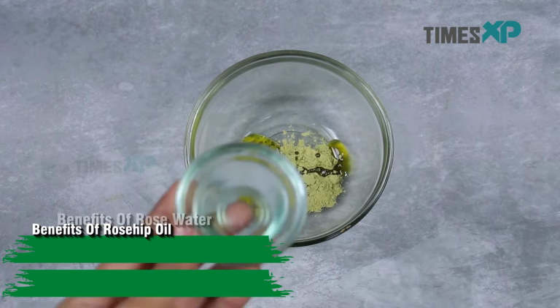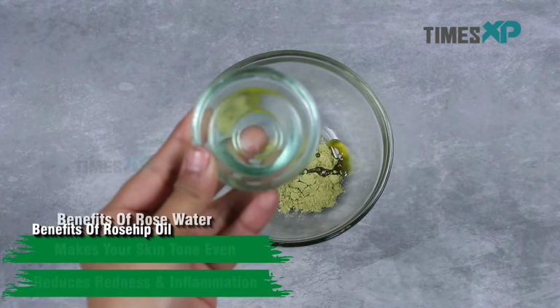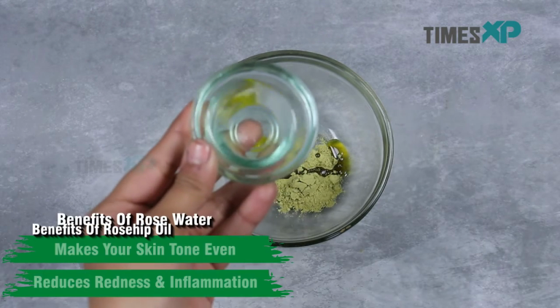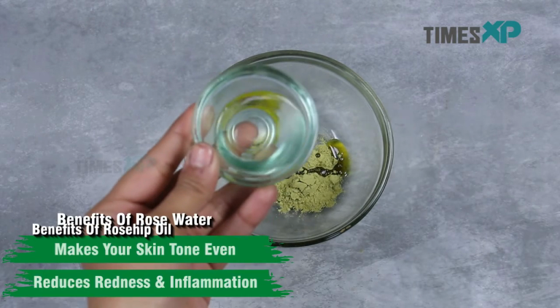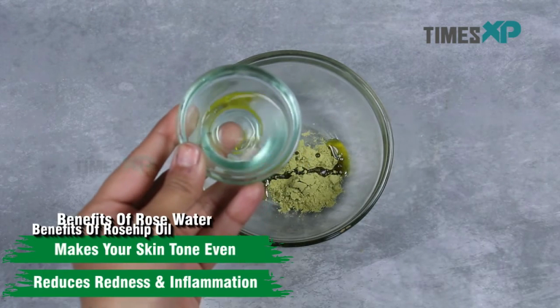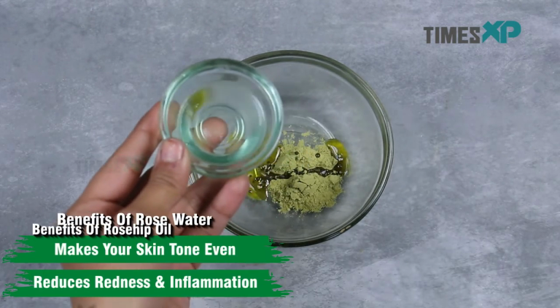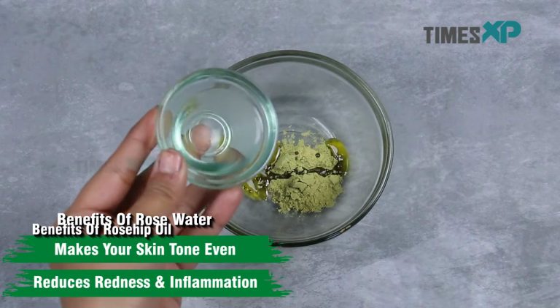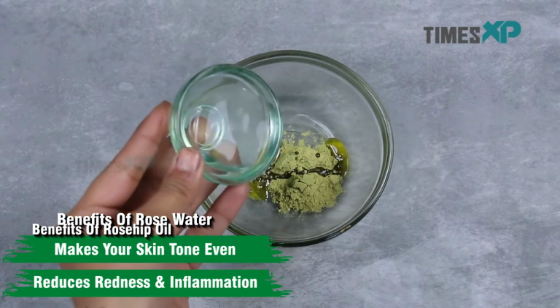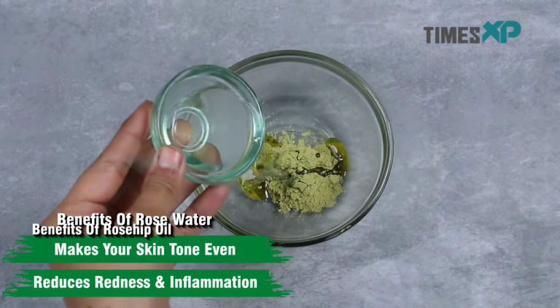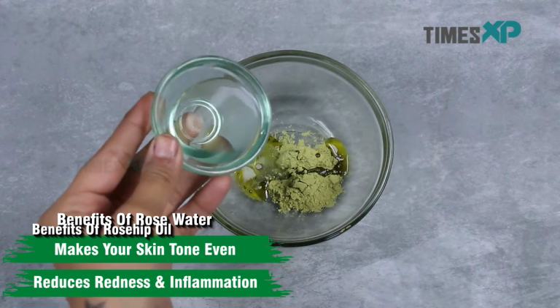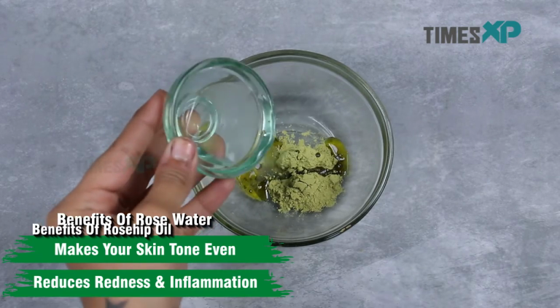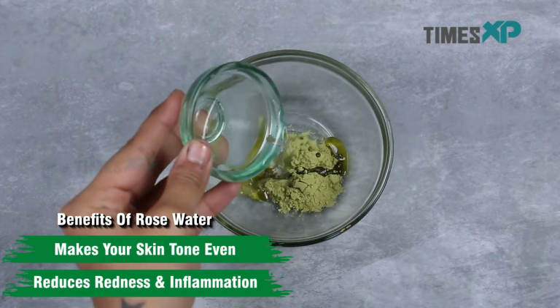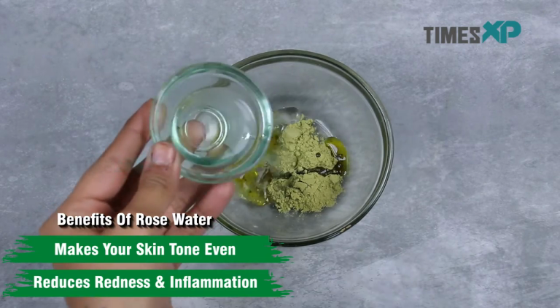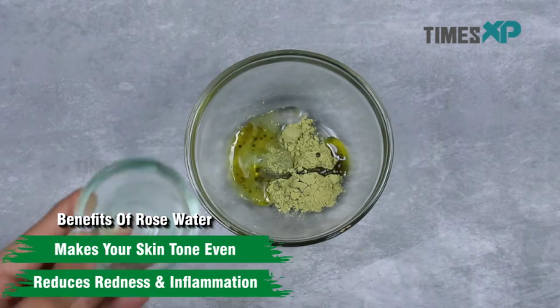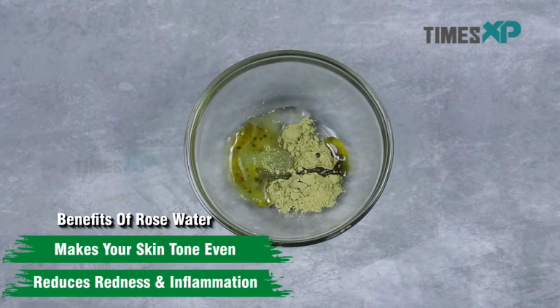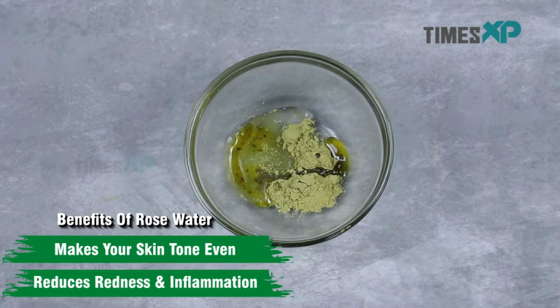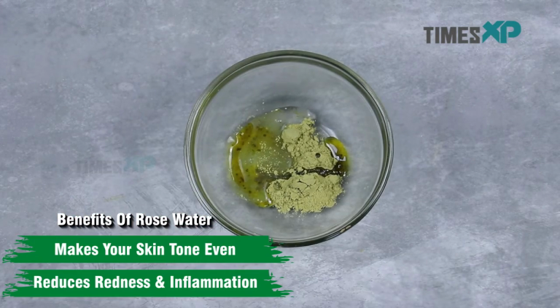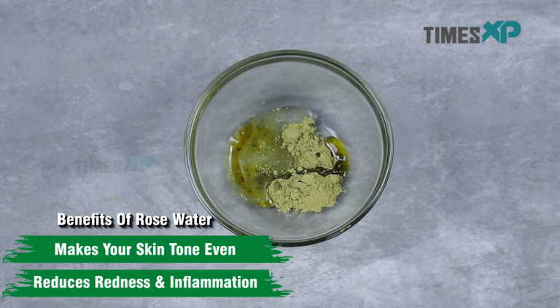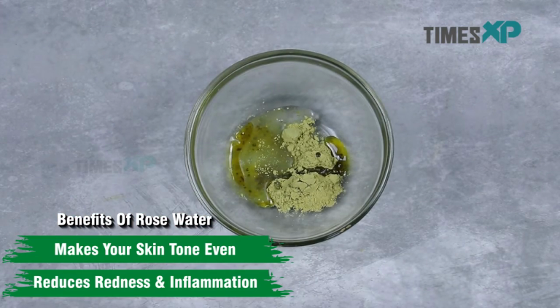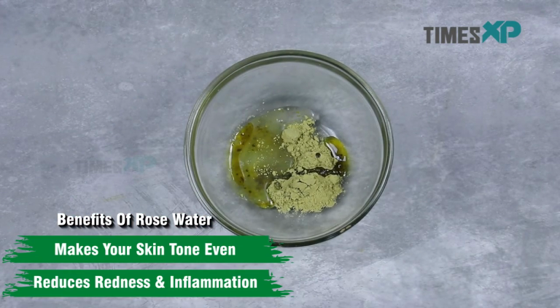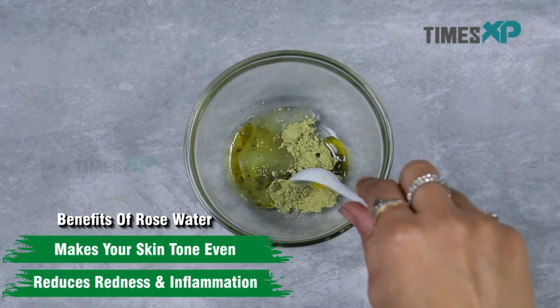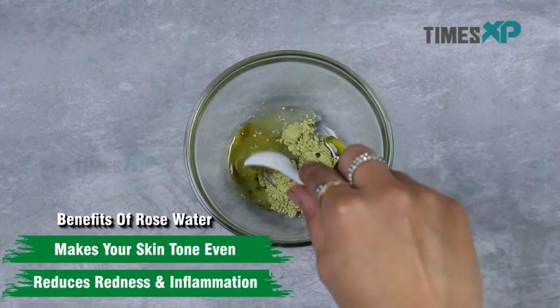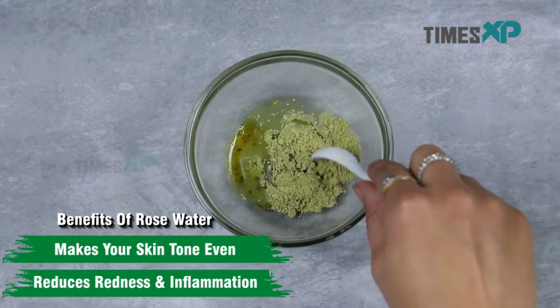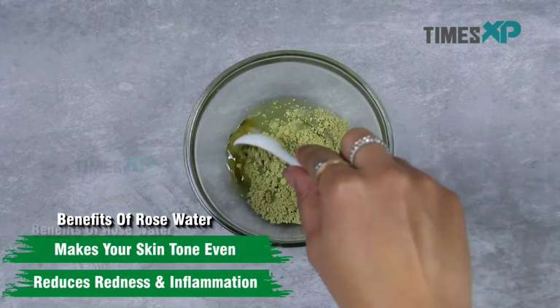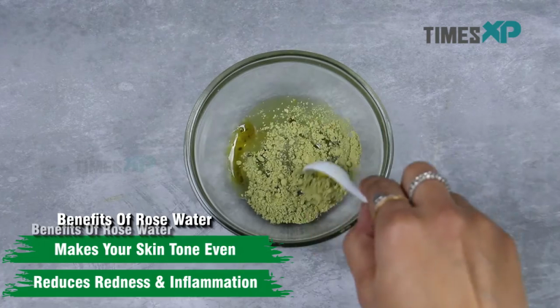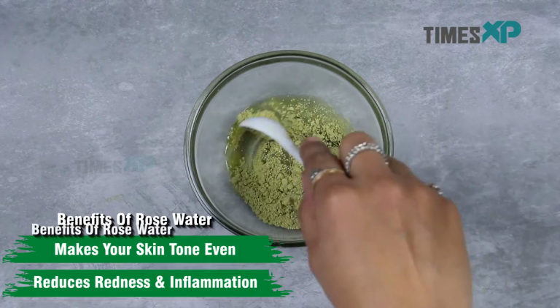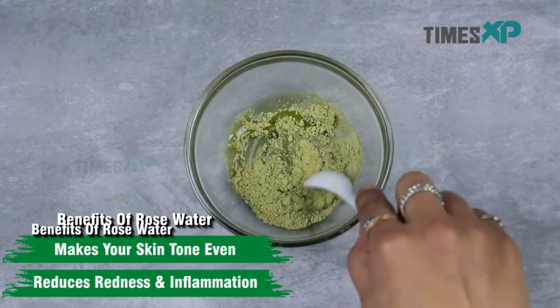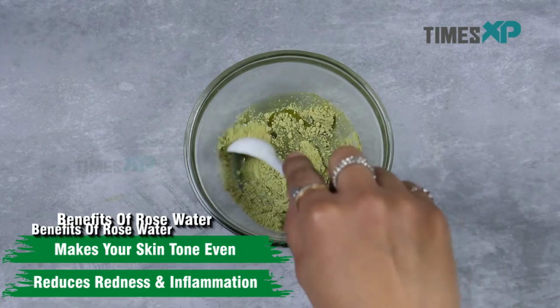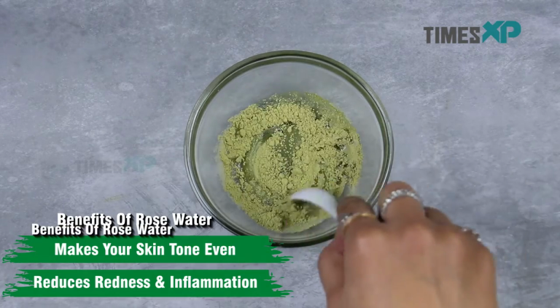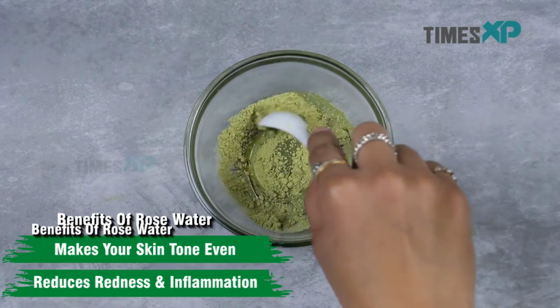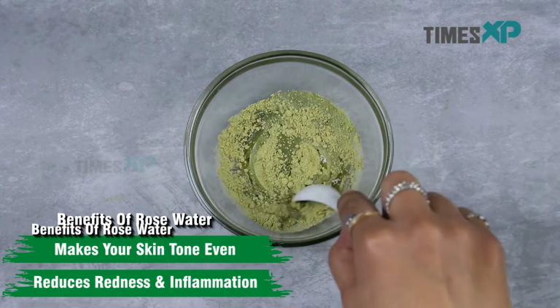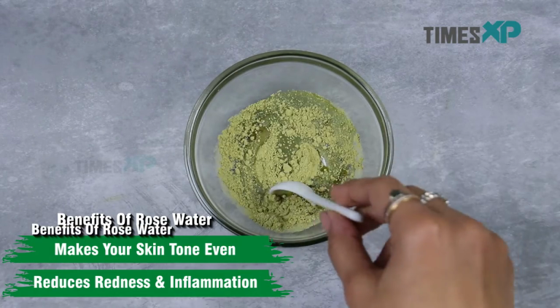Finally, go ahead and stir in 1 teaspoon of rose water. Rose water makes the skin tone even and reduces inflammation and irritation on the skin.